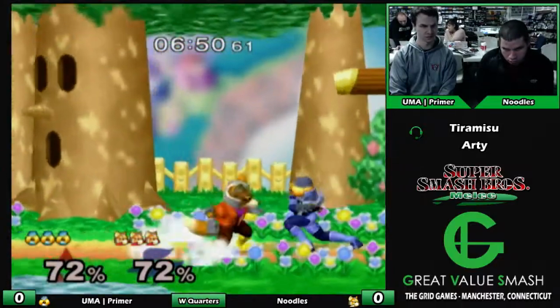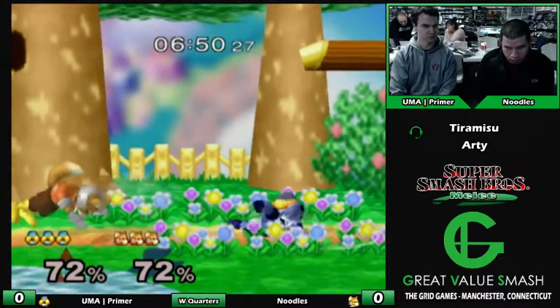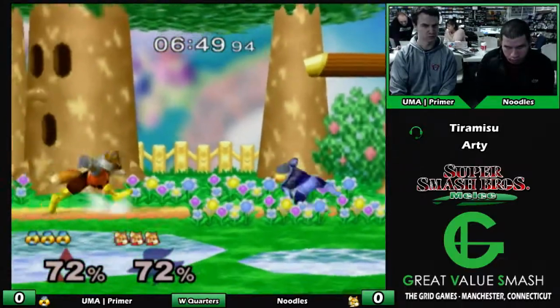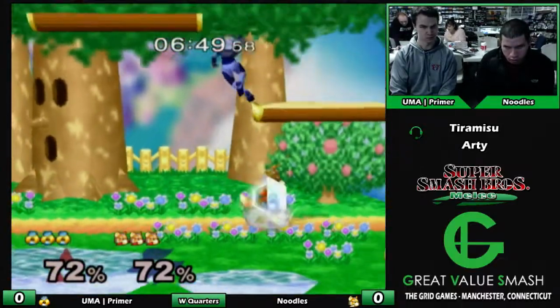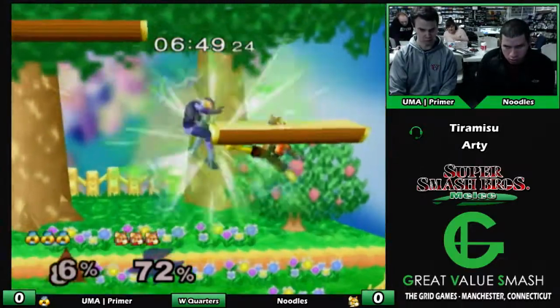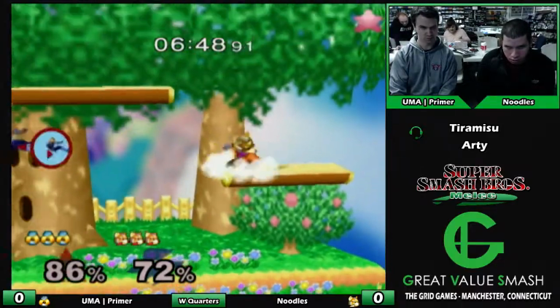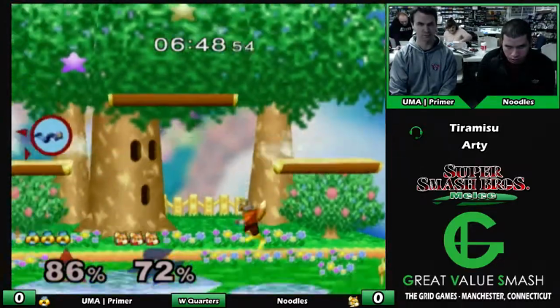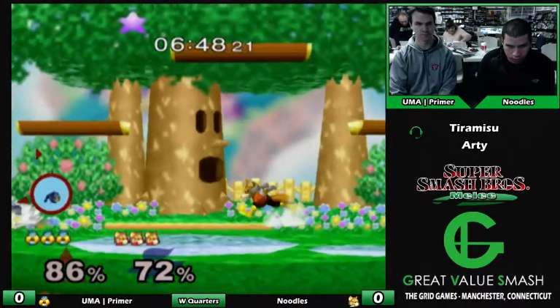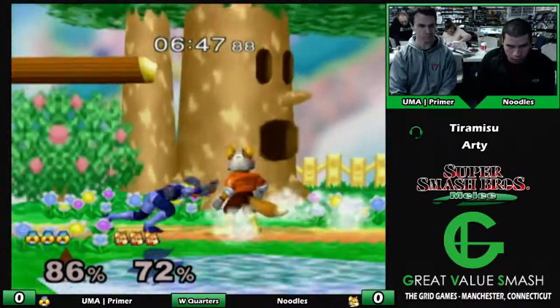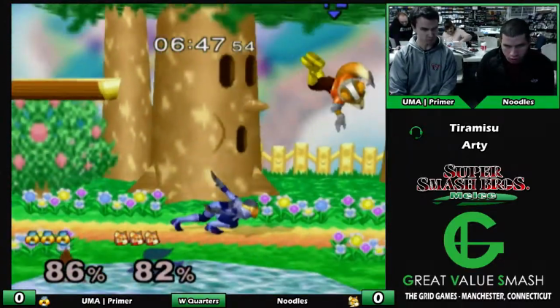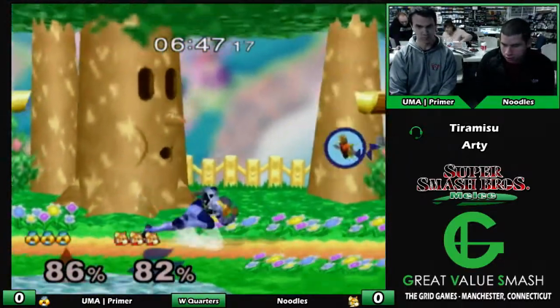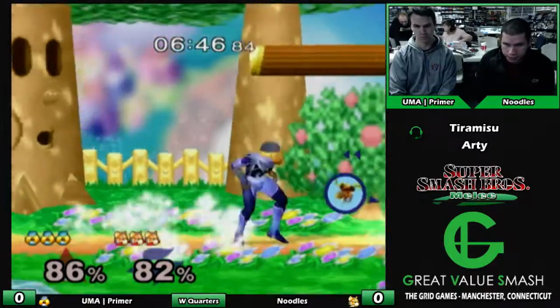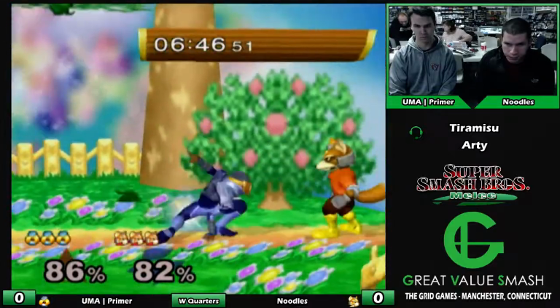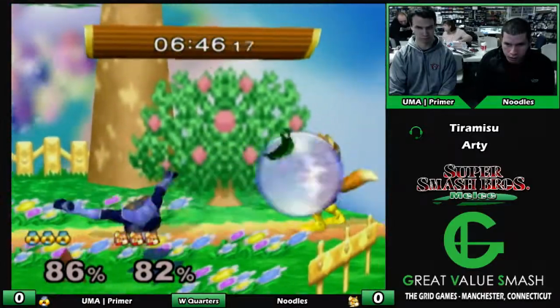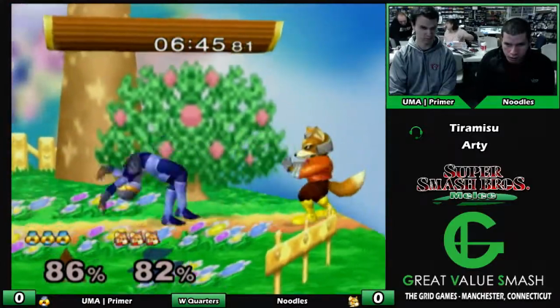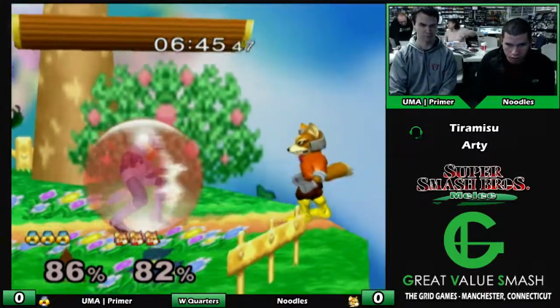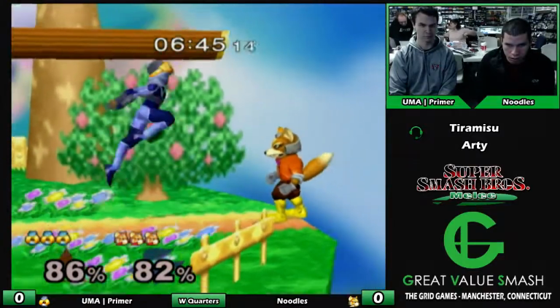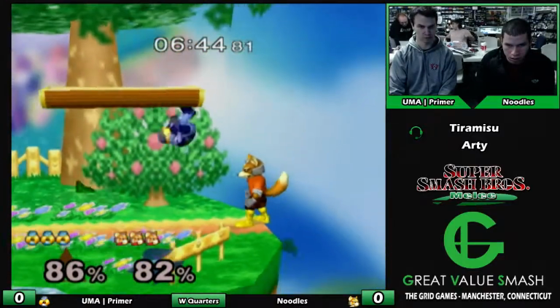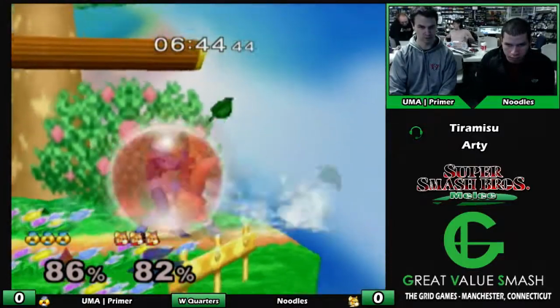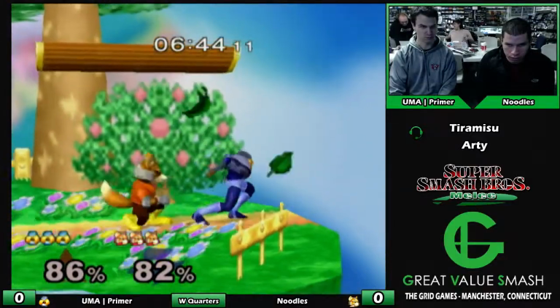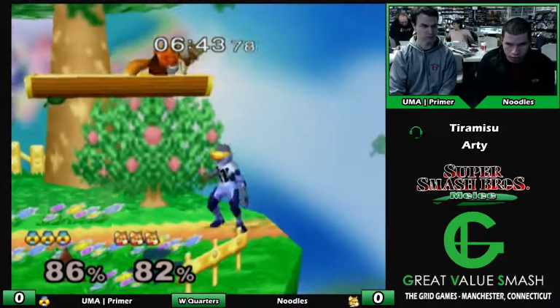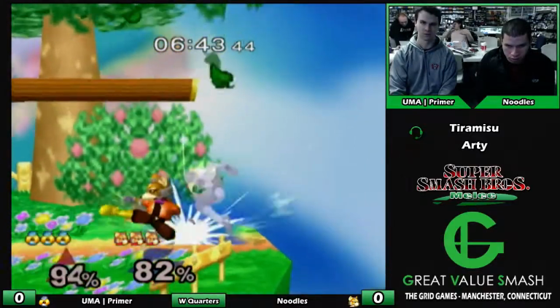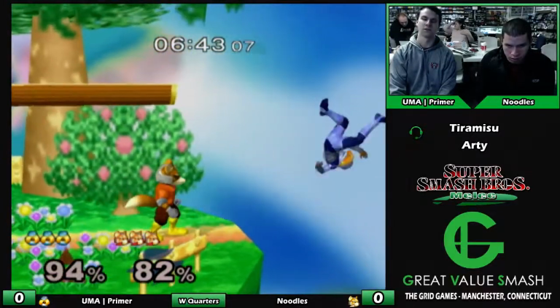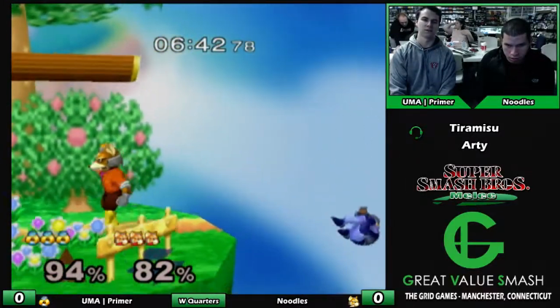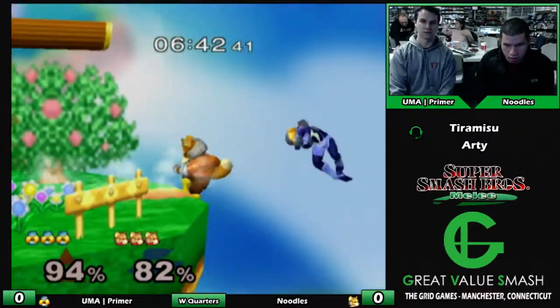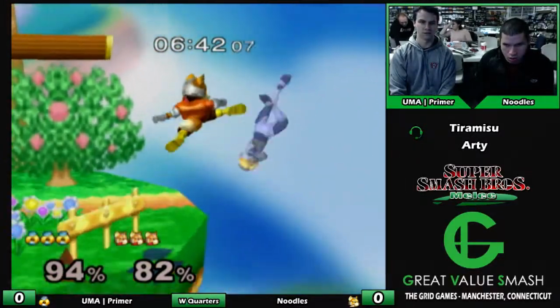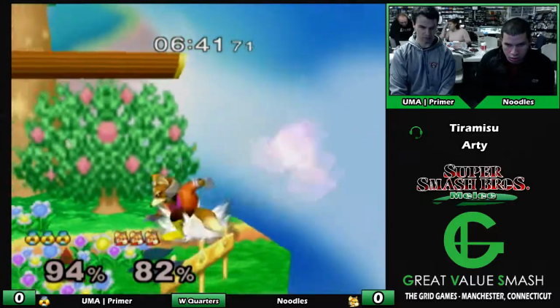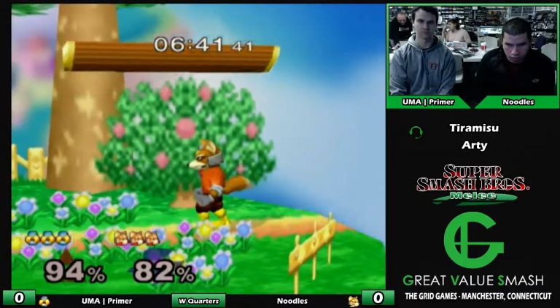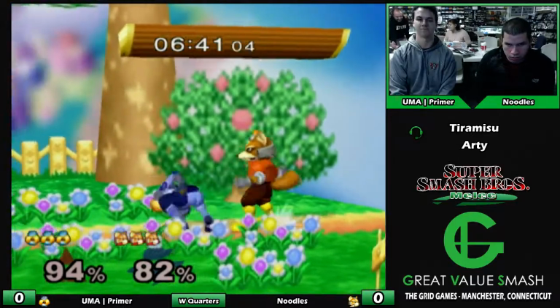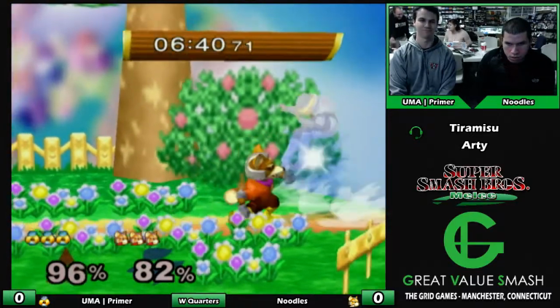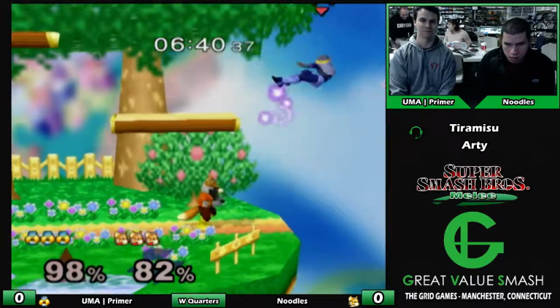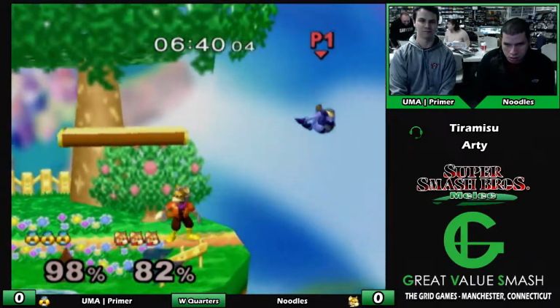Fox has so many options. The amount of speed he has from the ledge is insane. And at a higher percent, up smash is fine, or up air, depending on where they land.